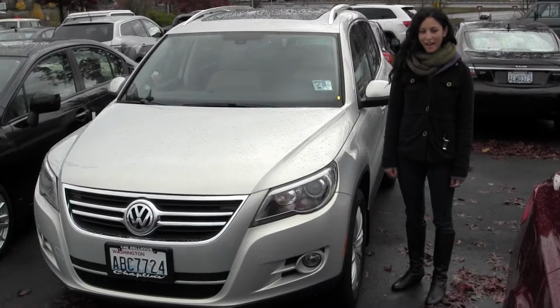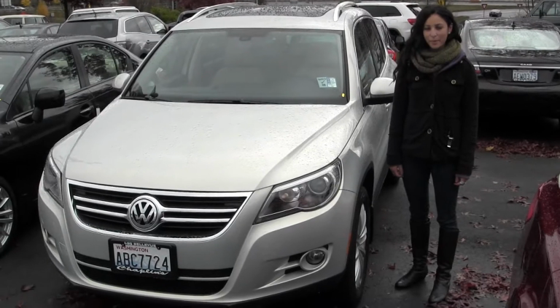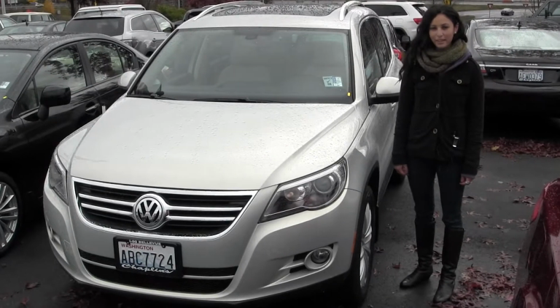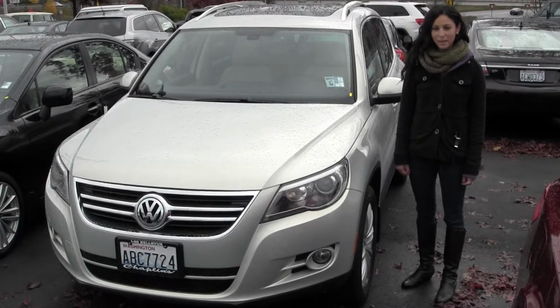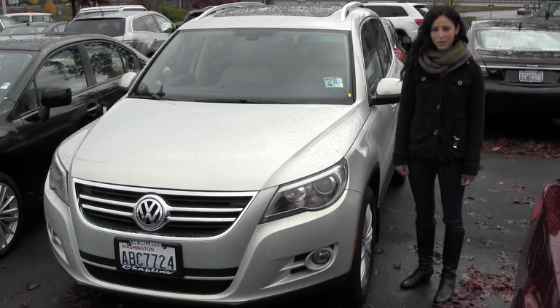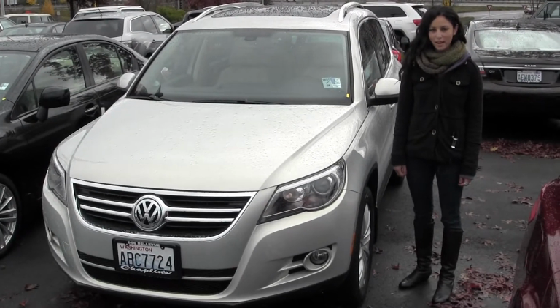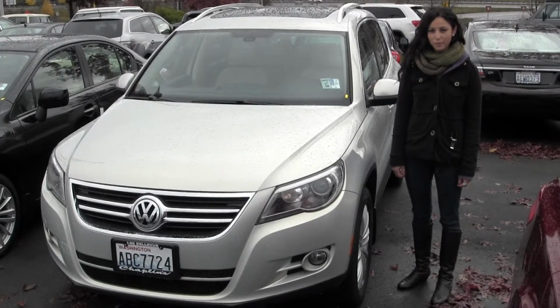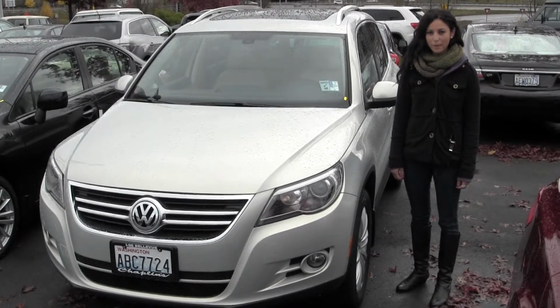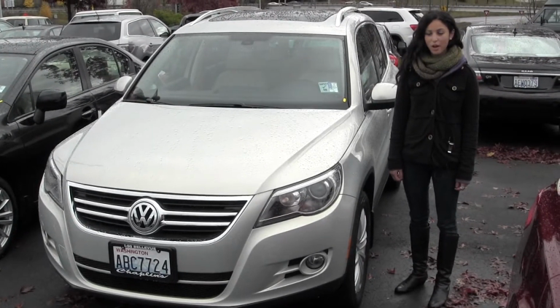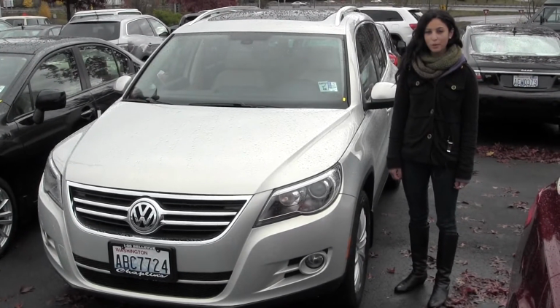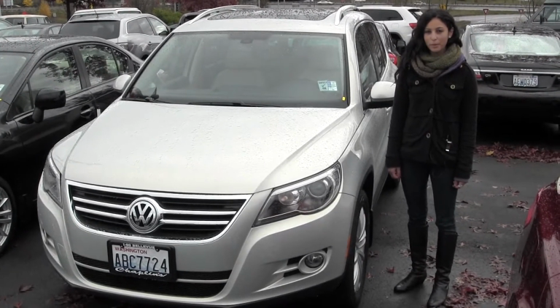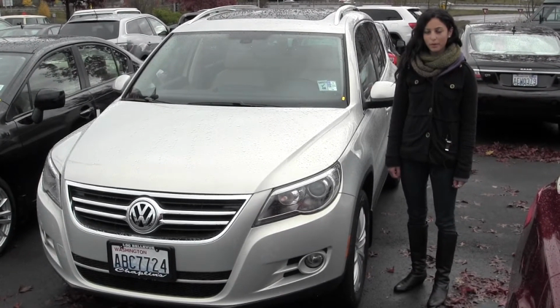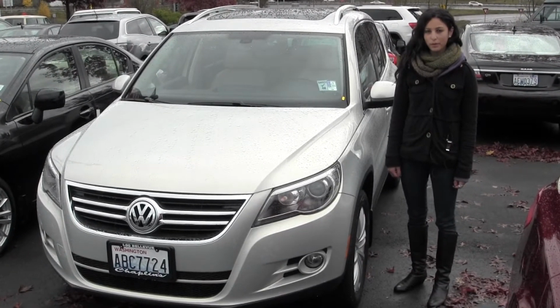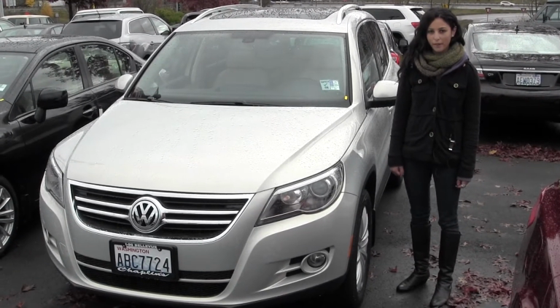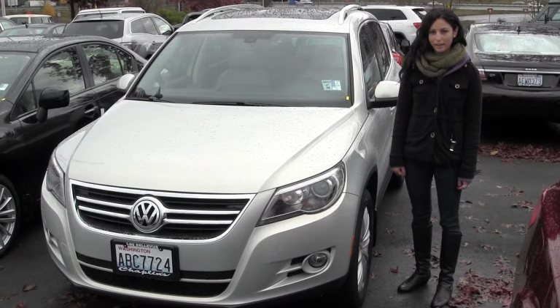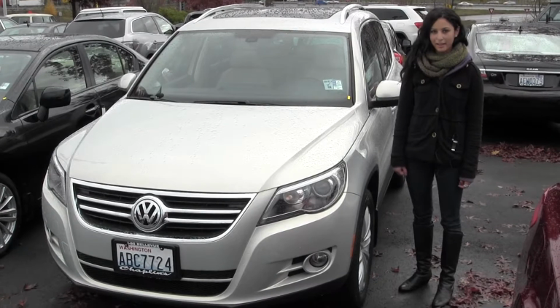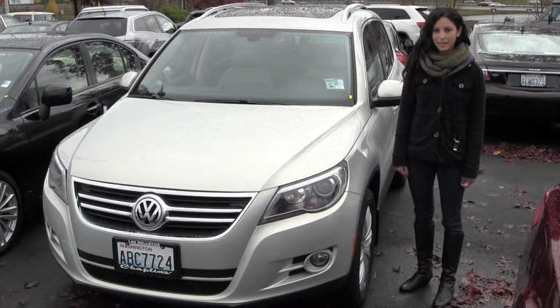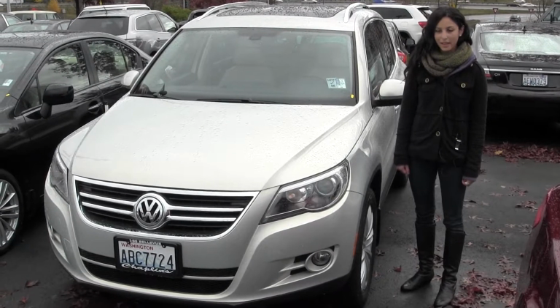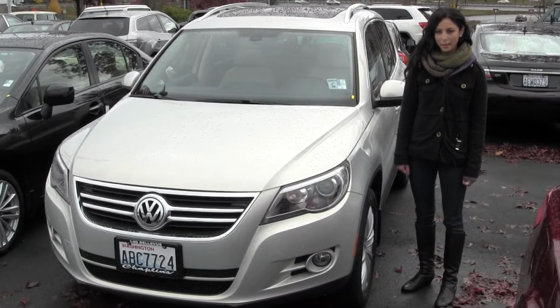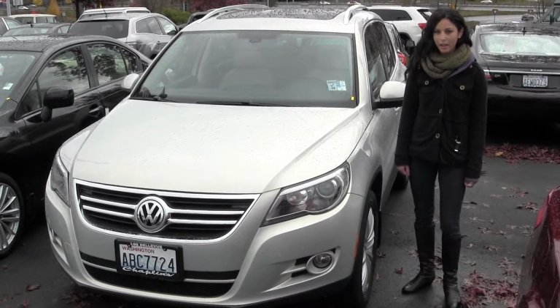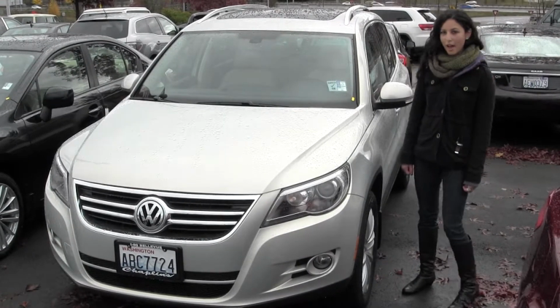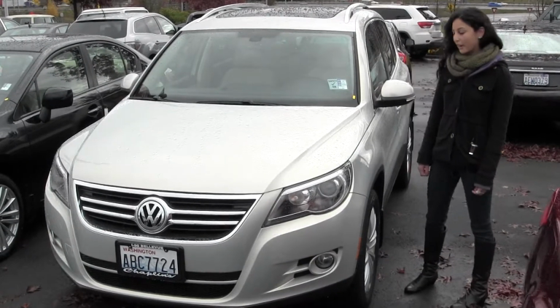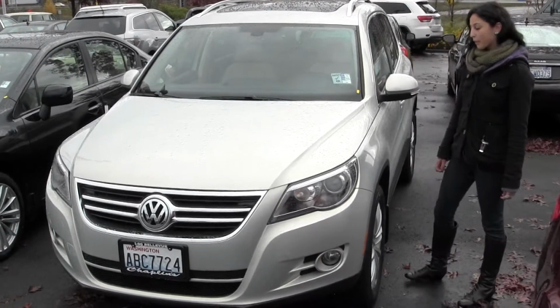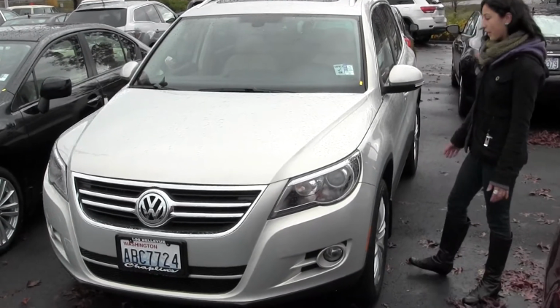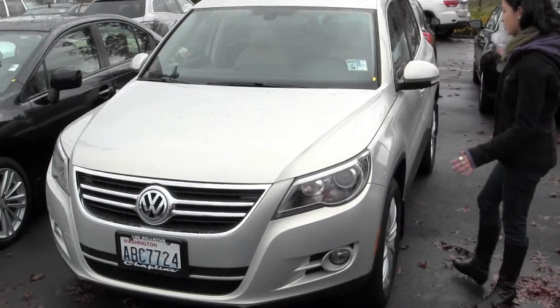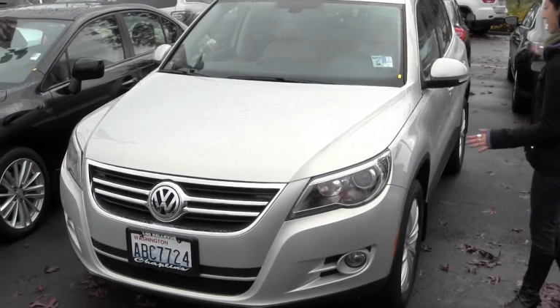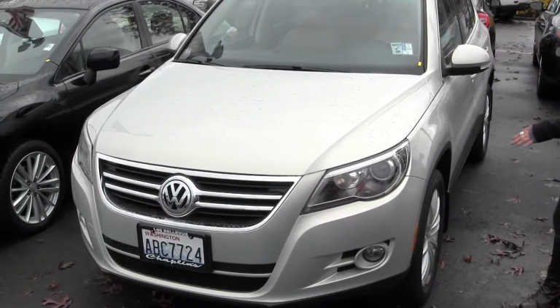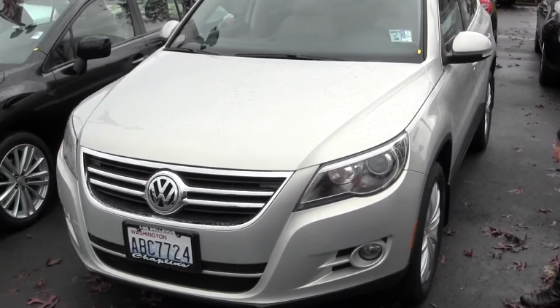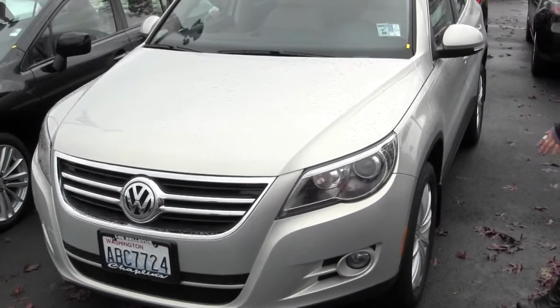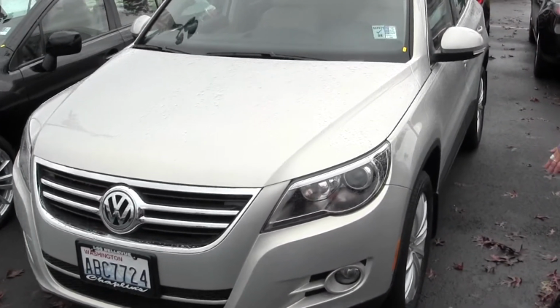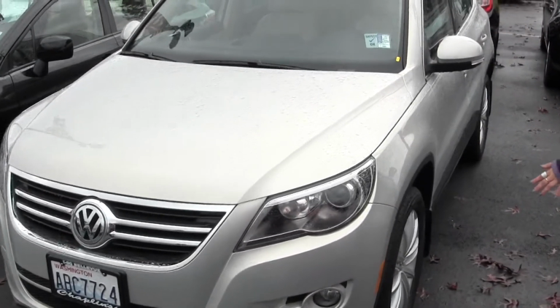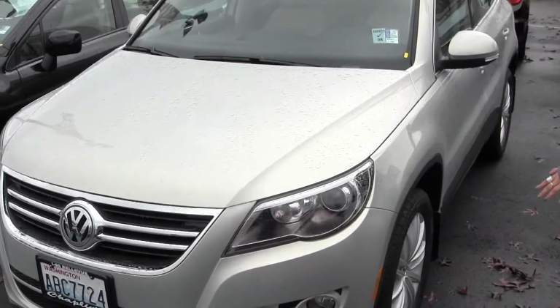Hi, I'm Miranda coming to you today from Chaplin's Auto Group in Bellevue, right off I-90 in the East Gate neighborhood, and right now we're looking at this 2010 Volkswagen Tiguan.